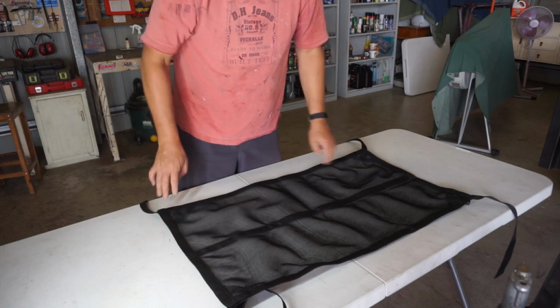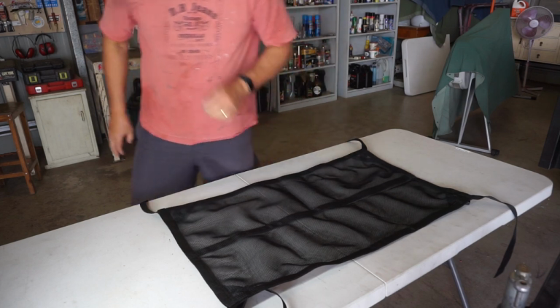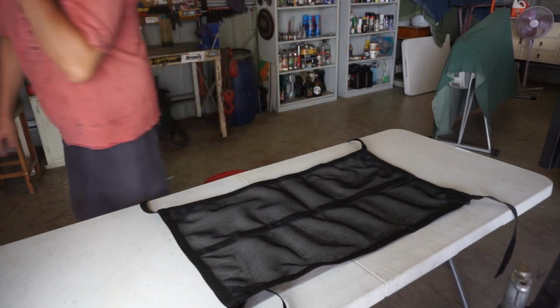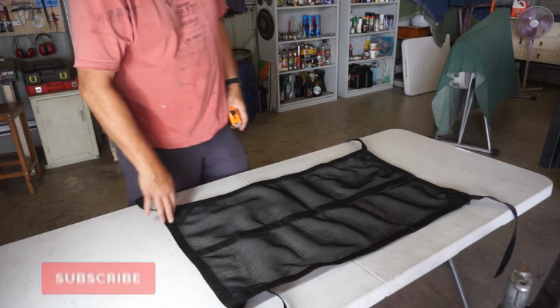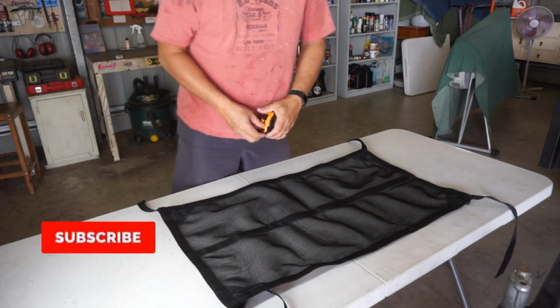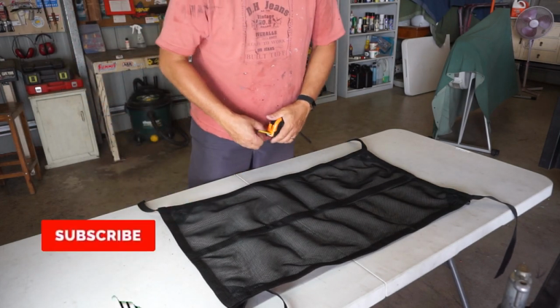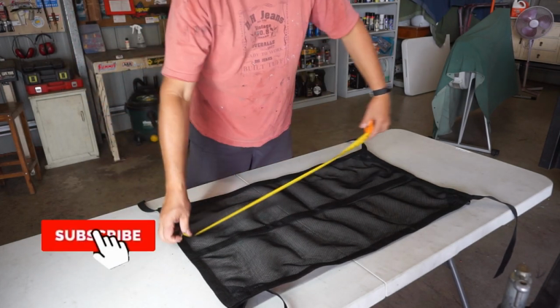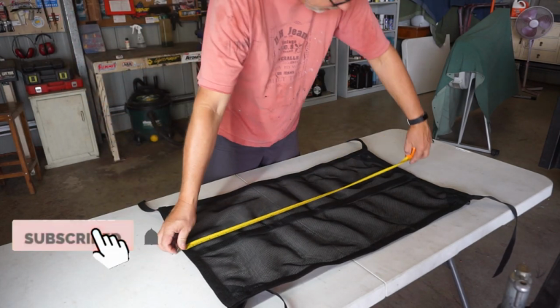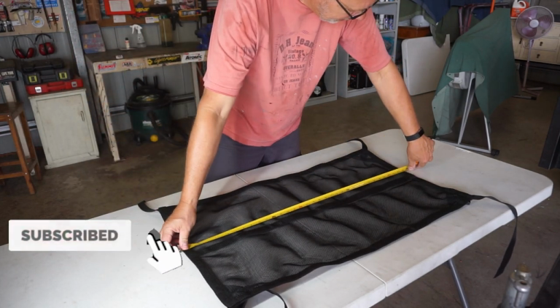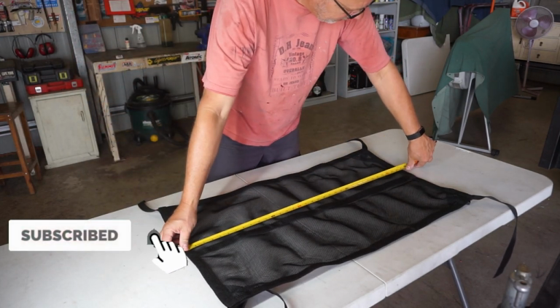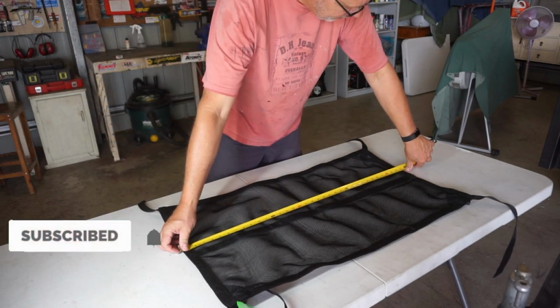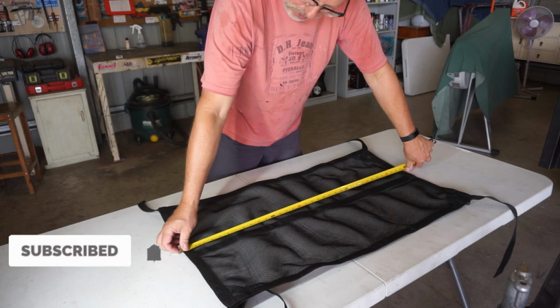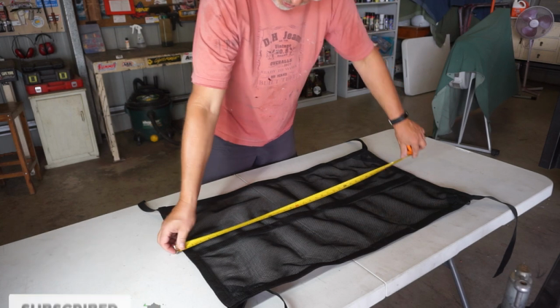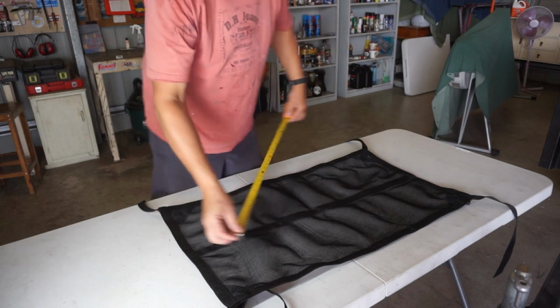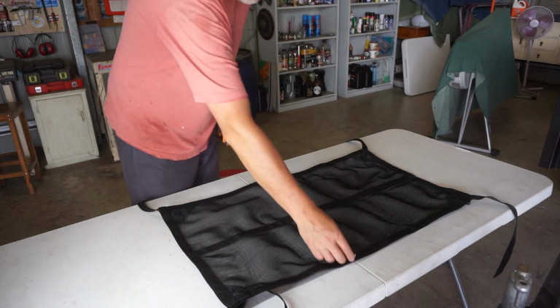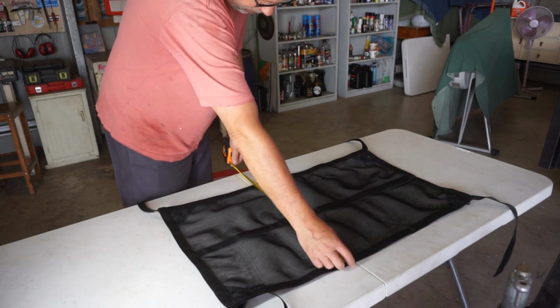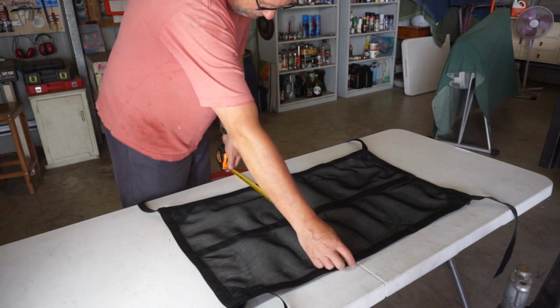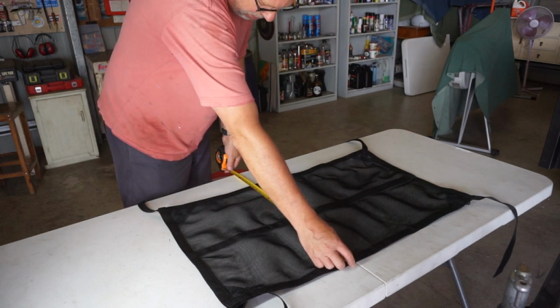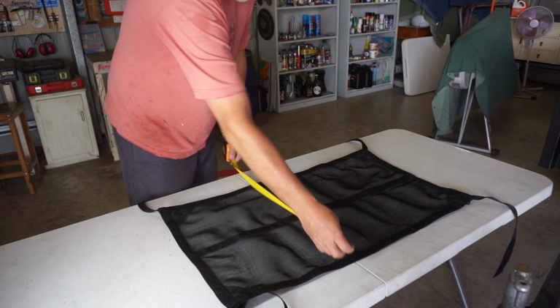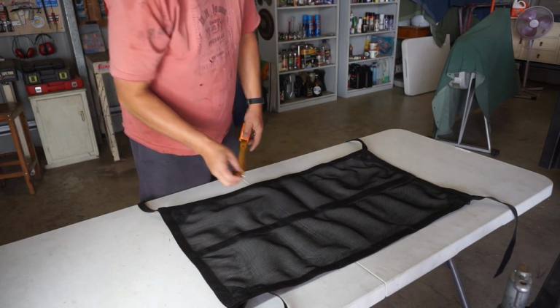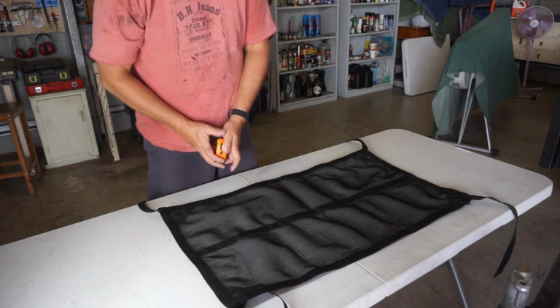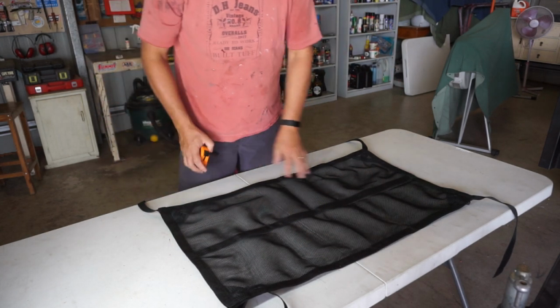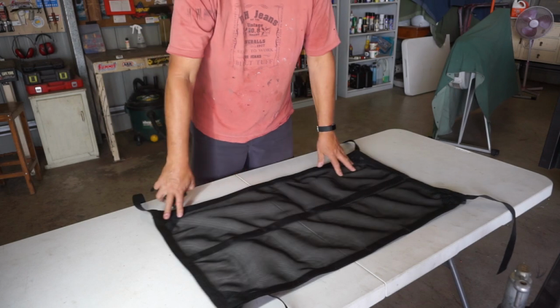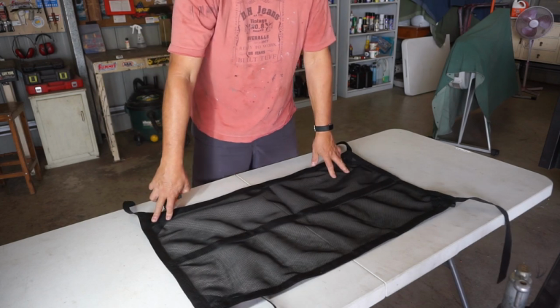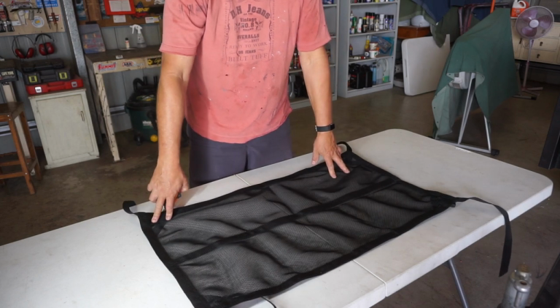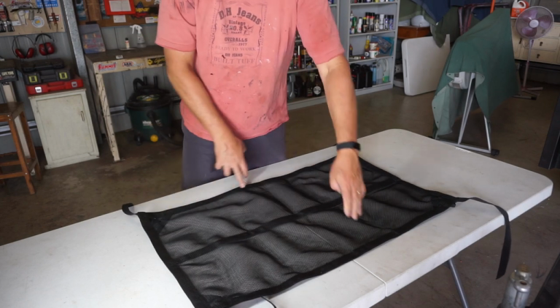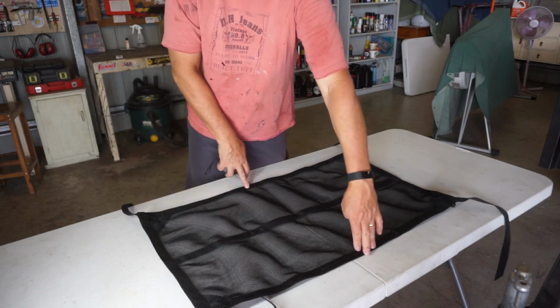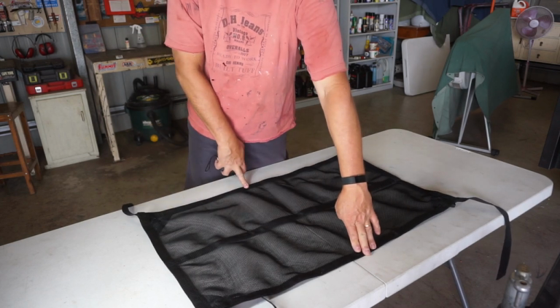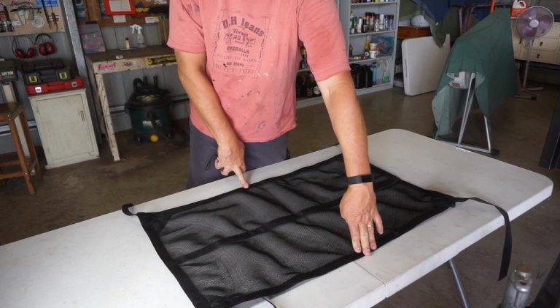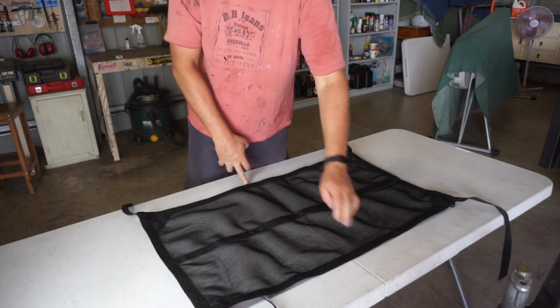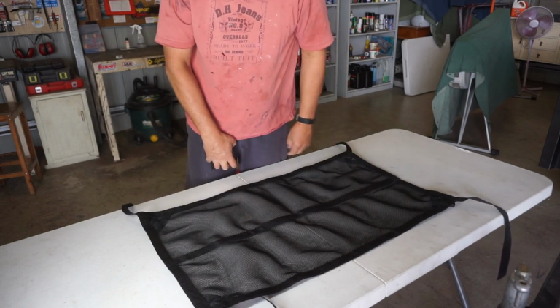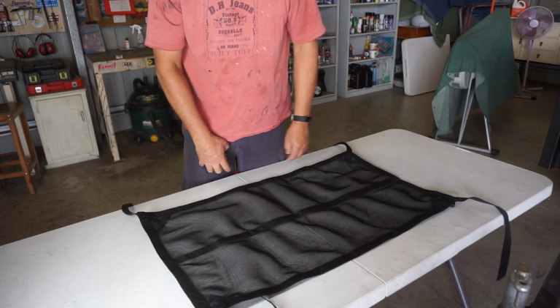I'll grab a tape — so how big is this unit? It's about 900 long by about 530 deep, so it's a pretty decent size. Quite a bit deeper than that eBay piece of crap that I've got.